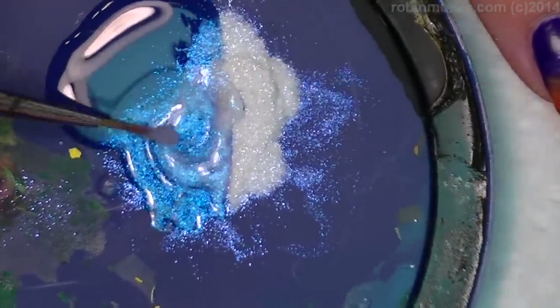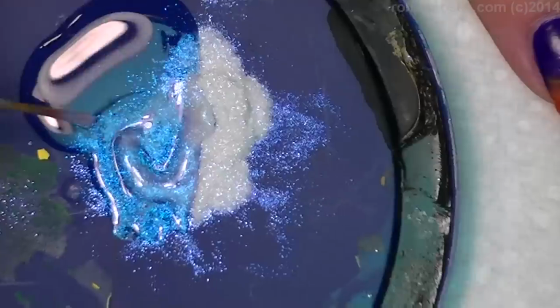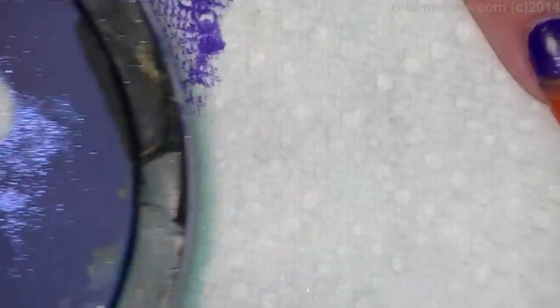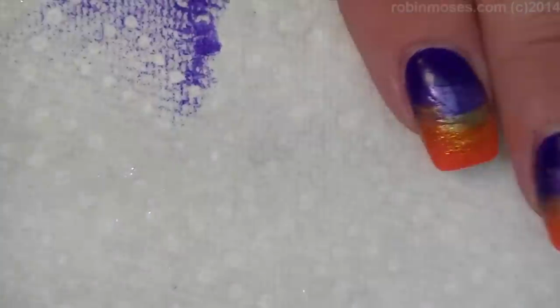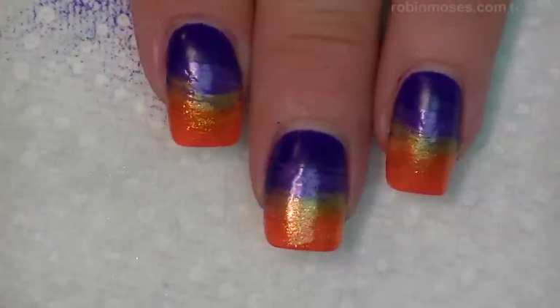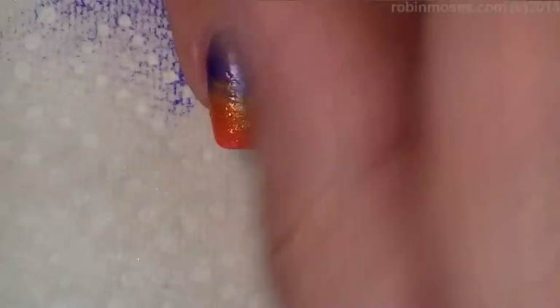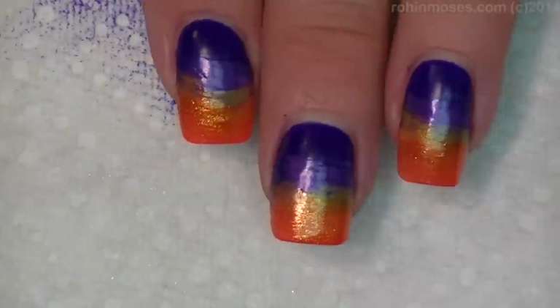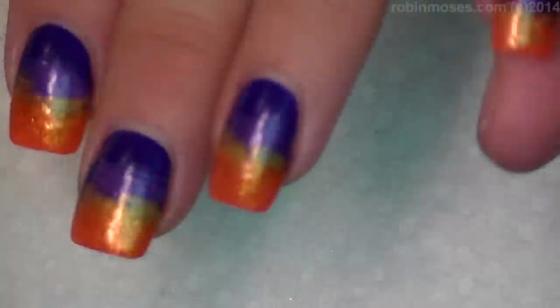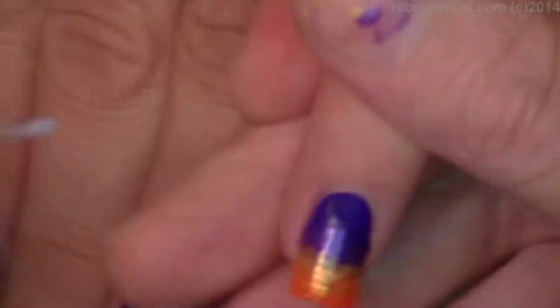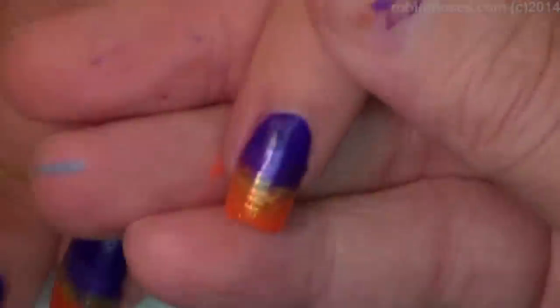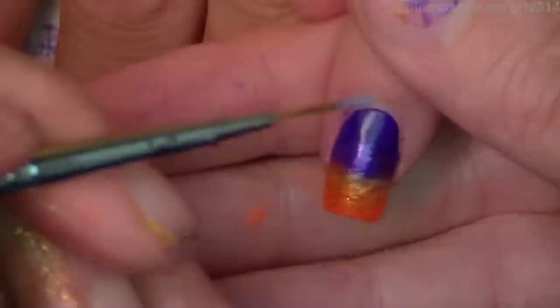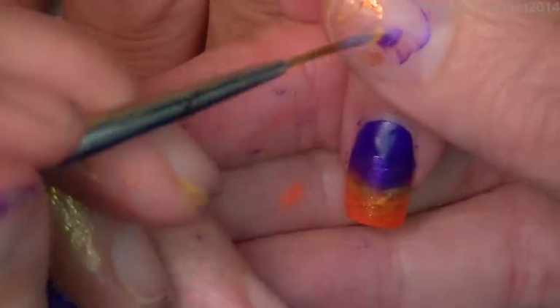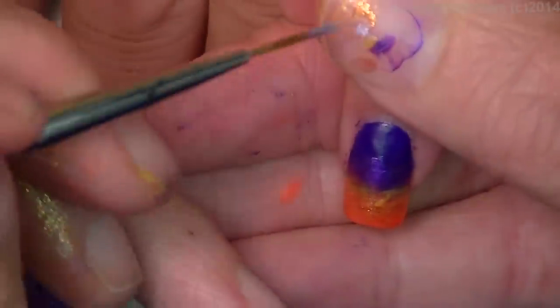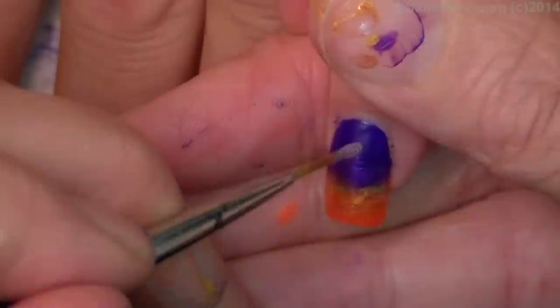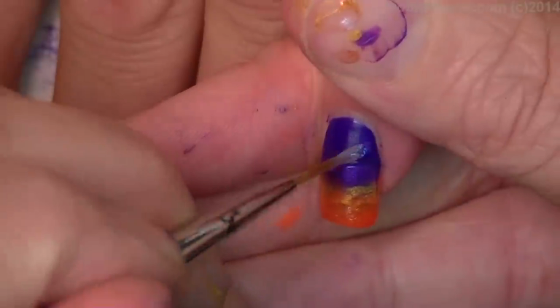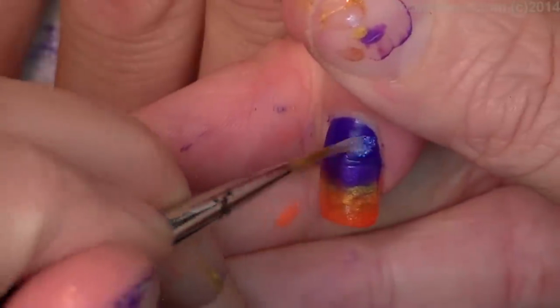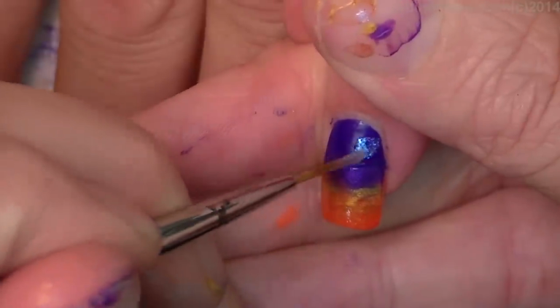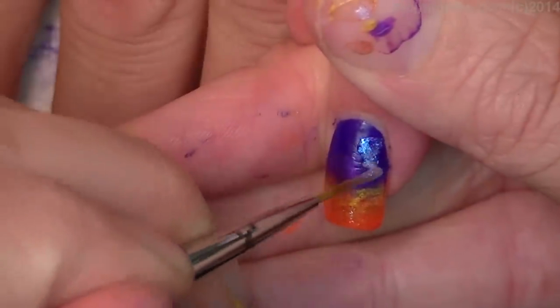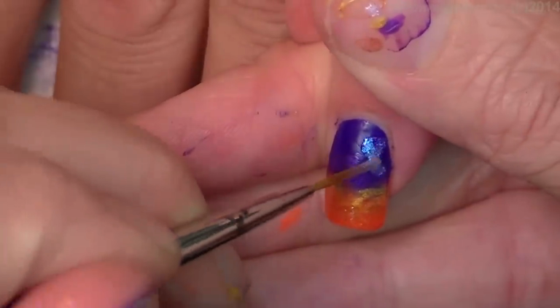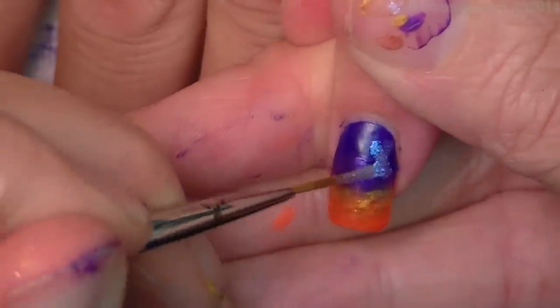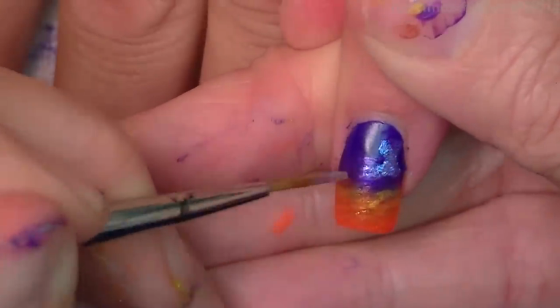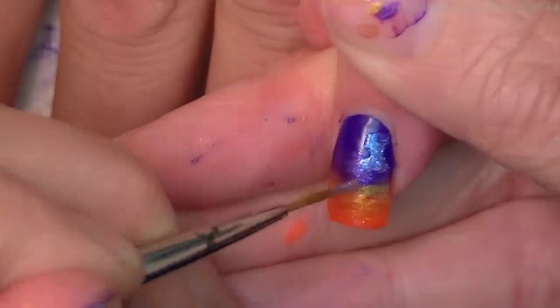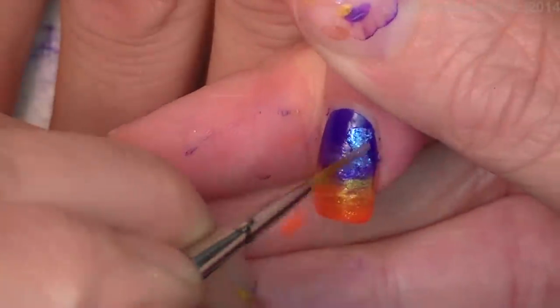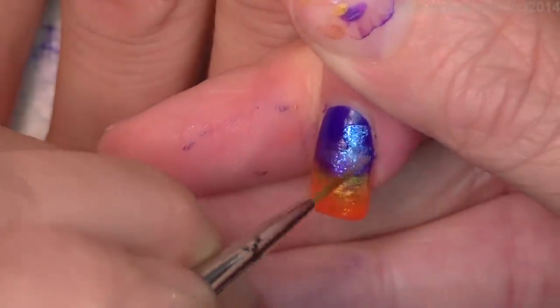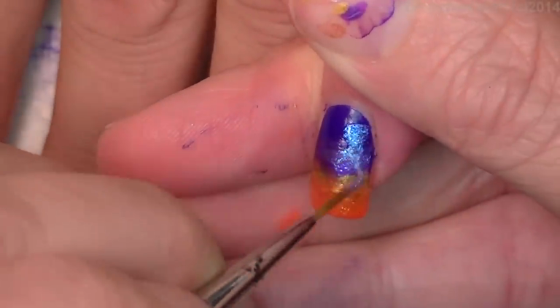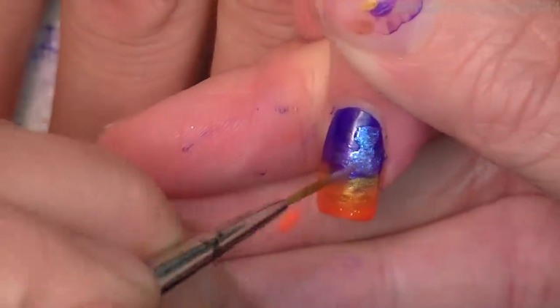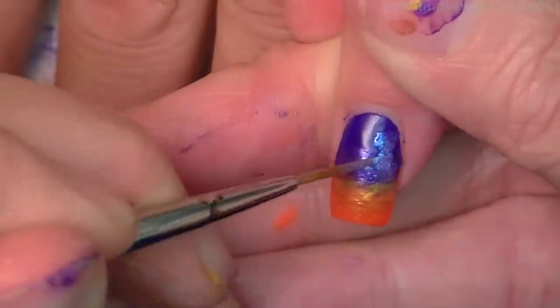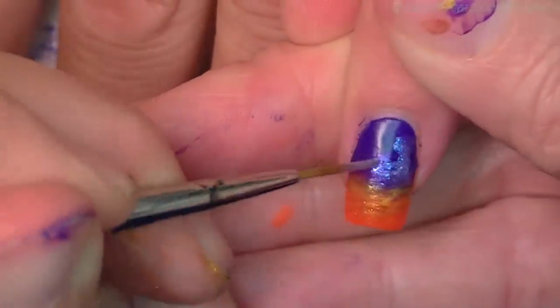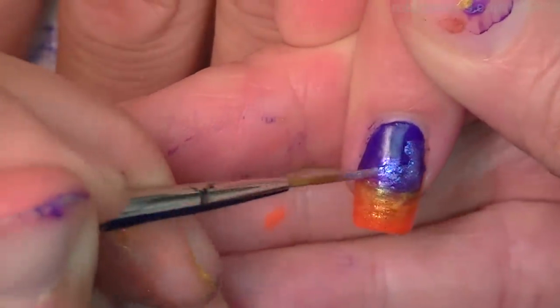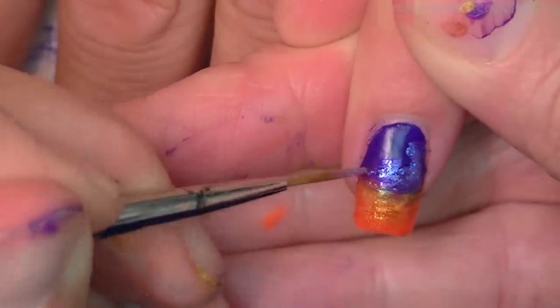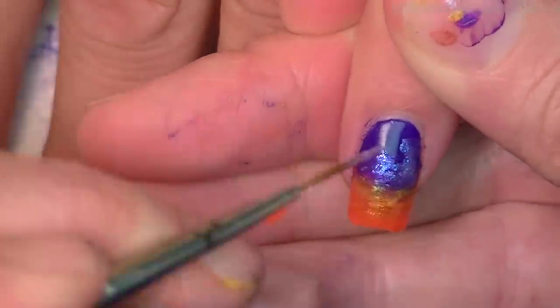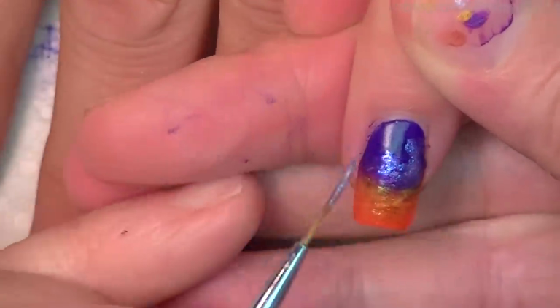Now I'm going to put that glitter over the purple and bling it up in a way where it looks like little clouds. See?